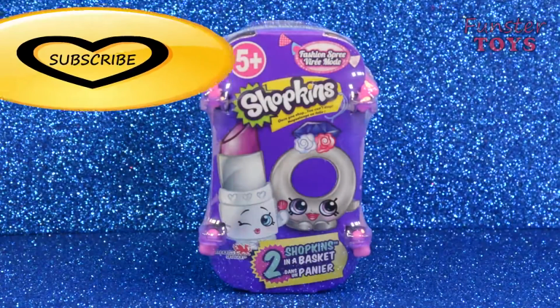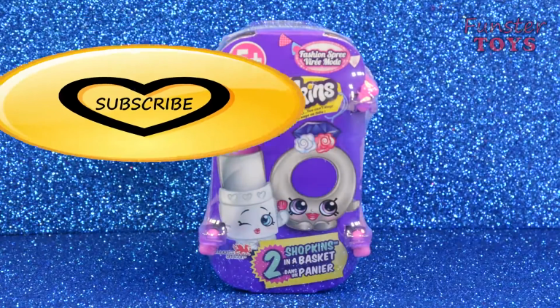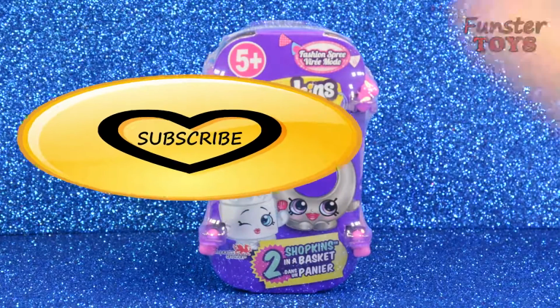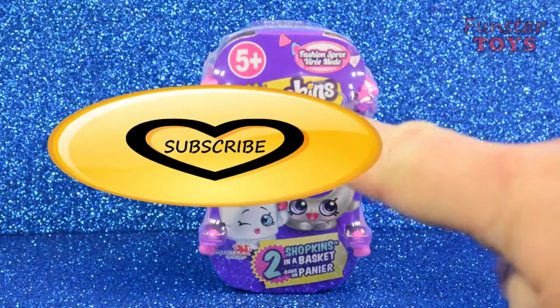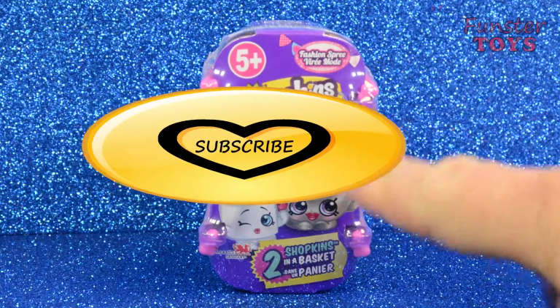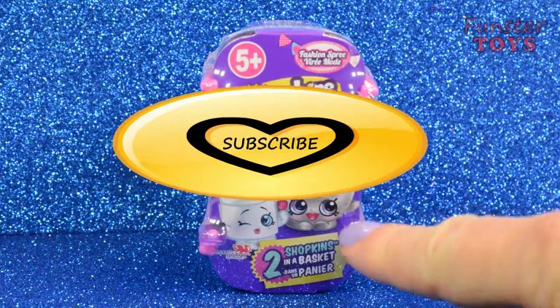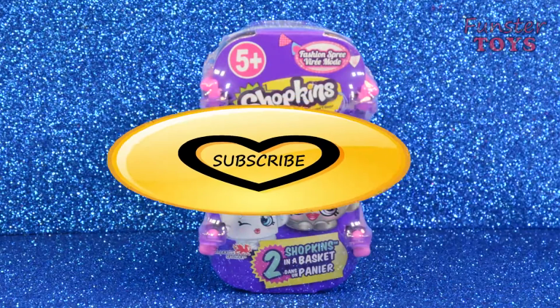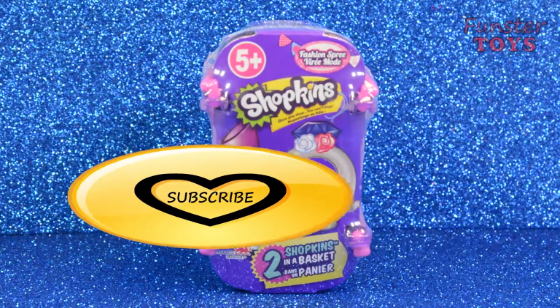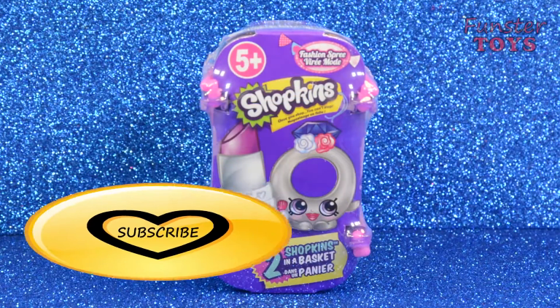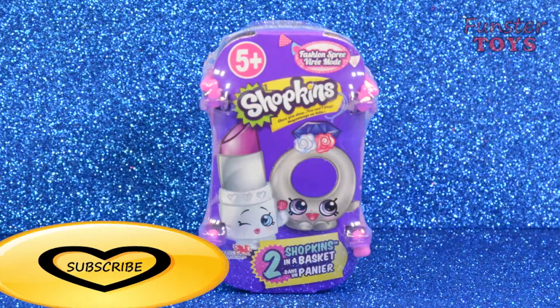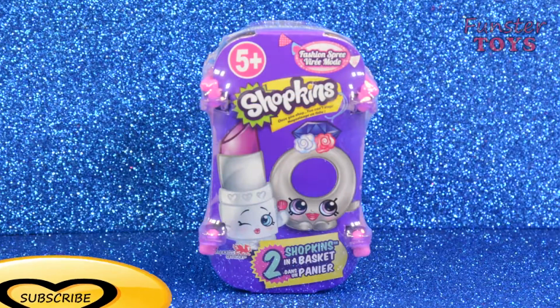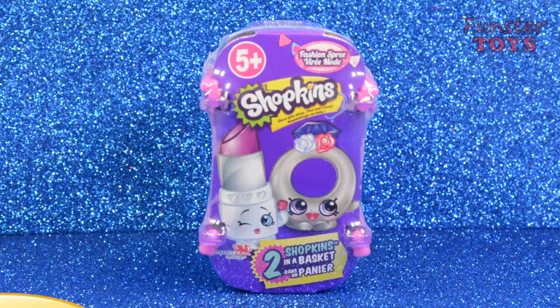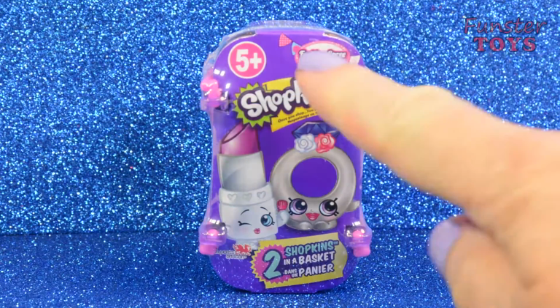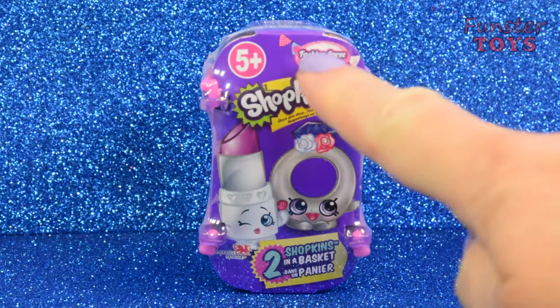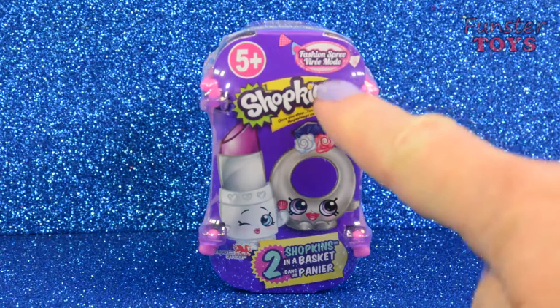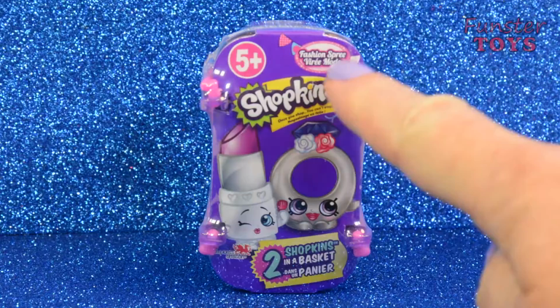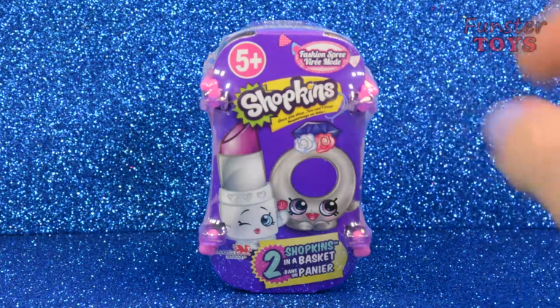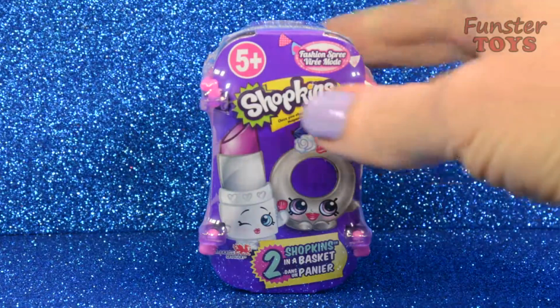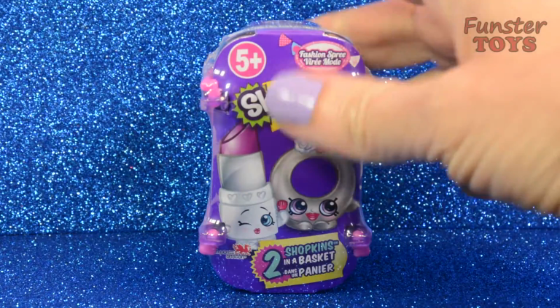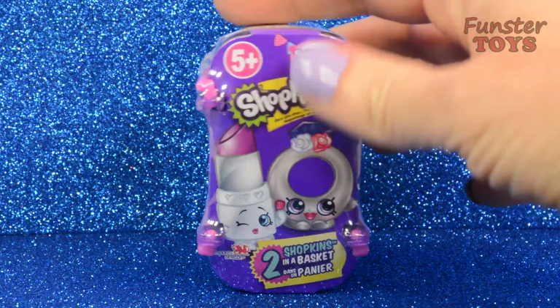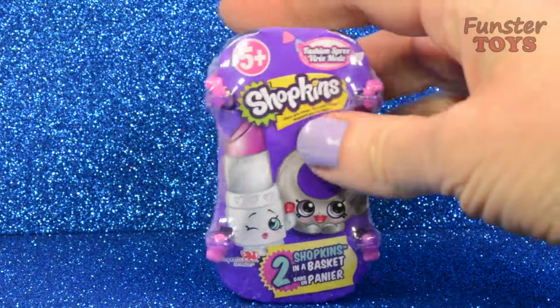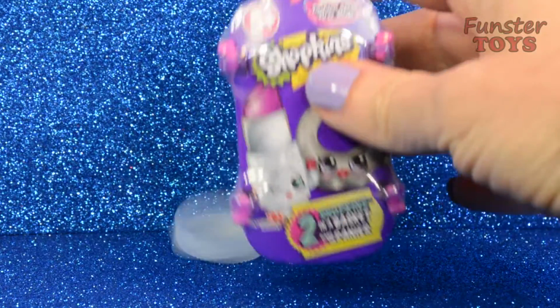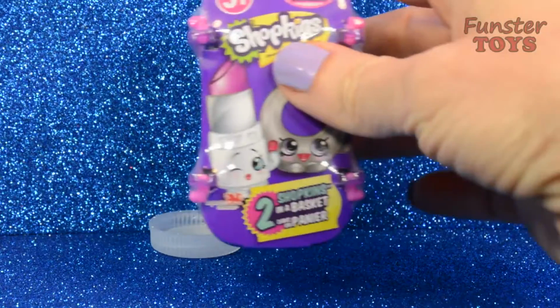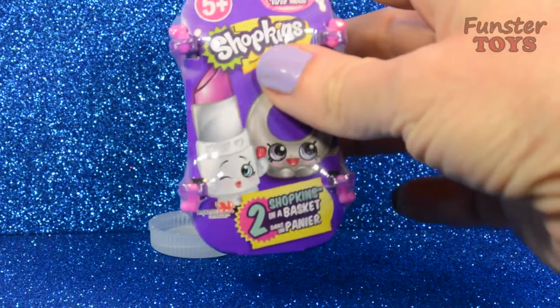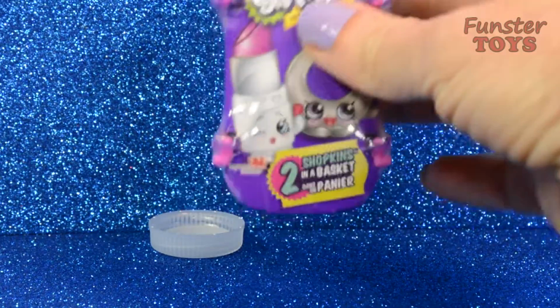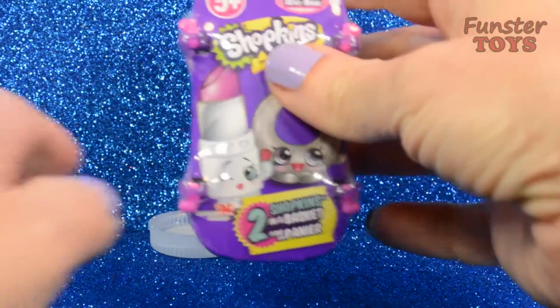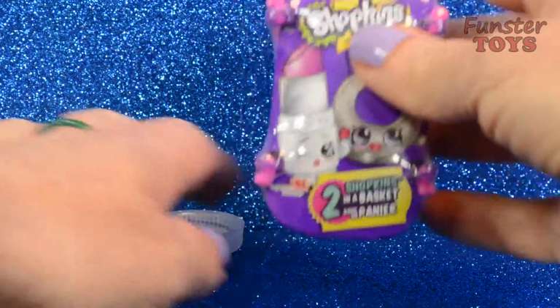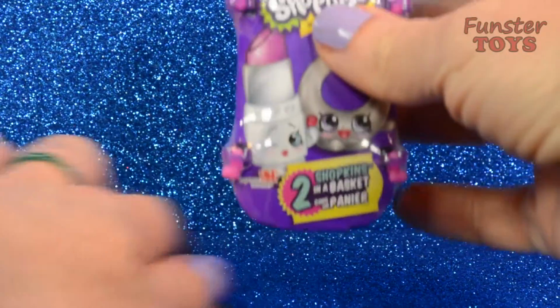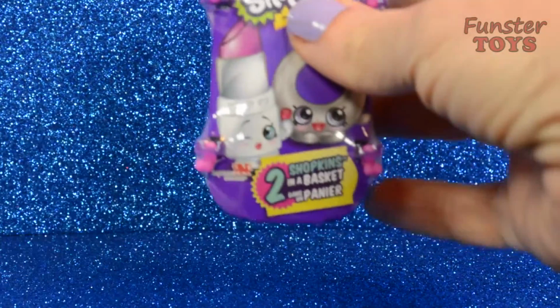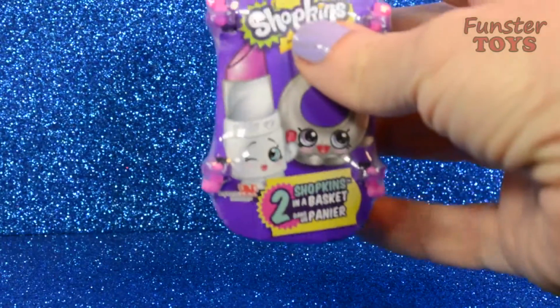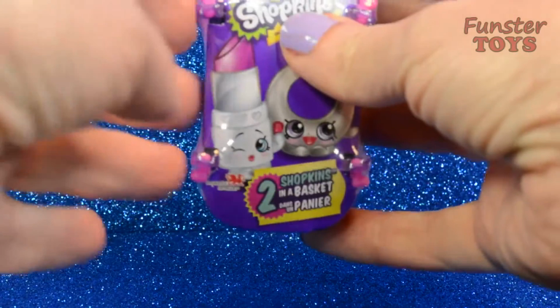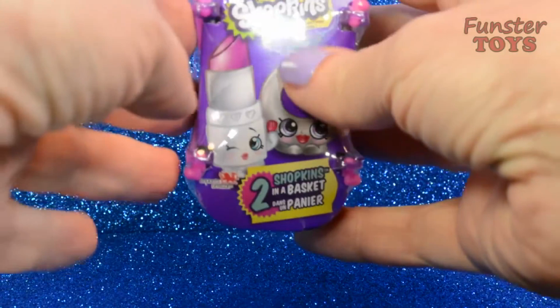Hello Funster Toys friends. Are you ready for another Shopkins surprise basket? This is a fashion spree basket and I can't wait to see what's inside. Let's take a look.